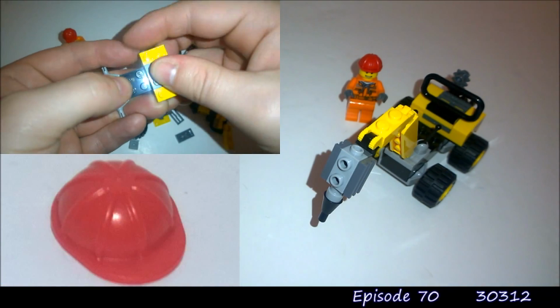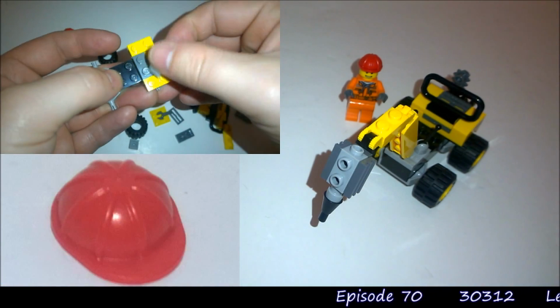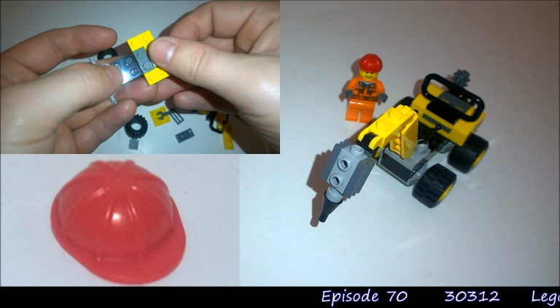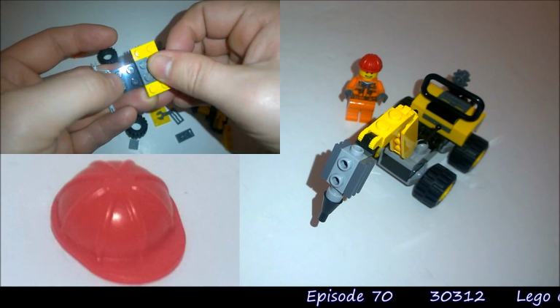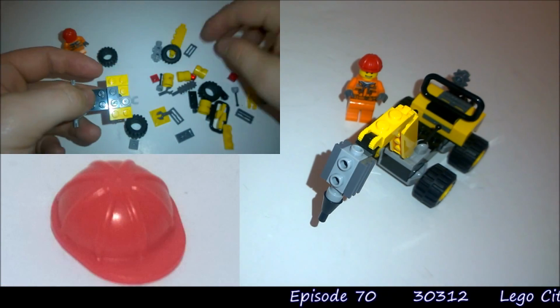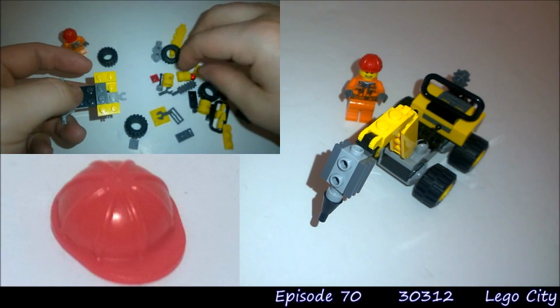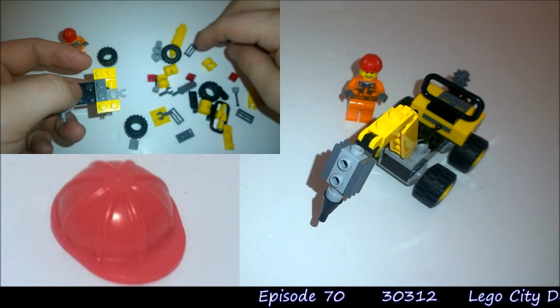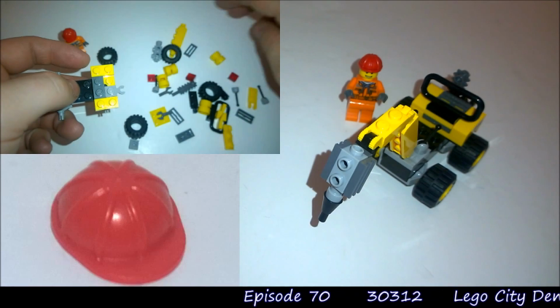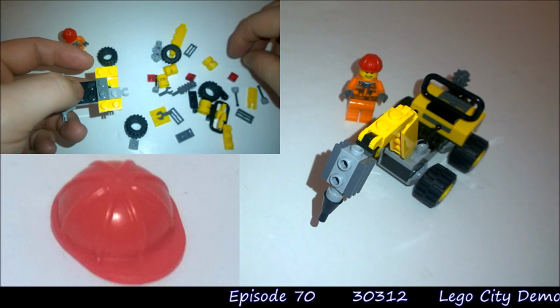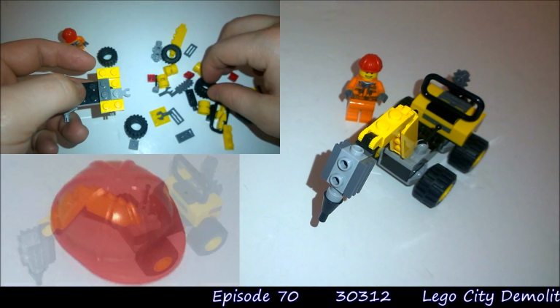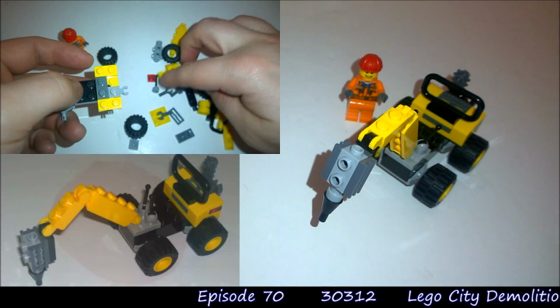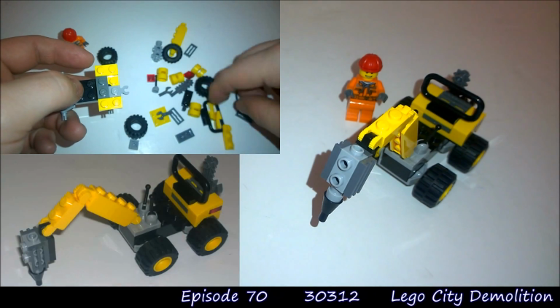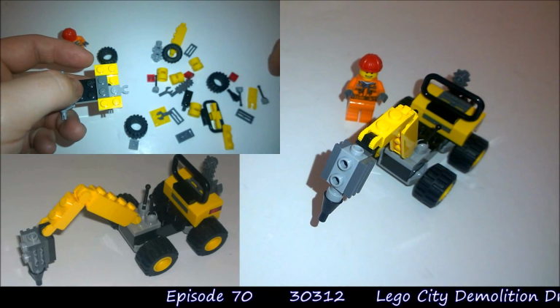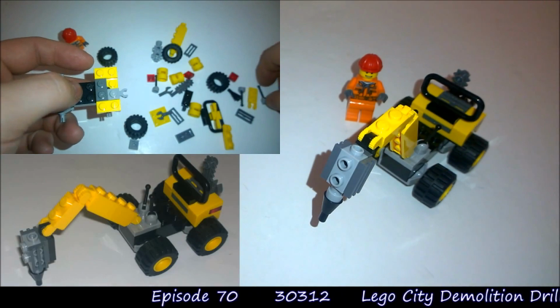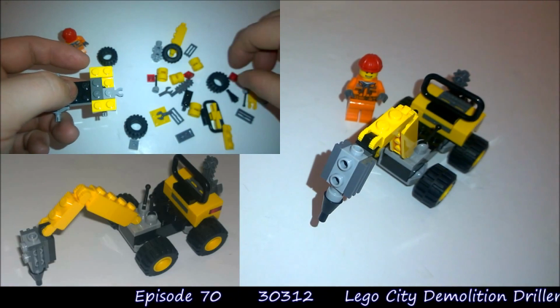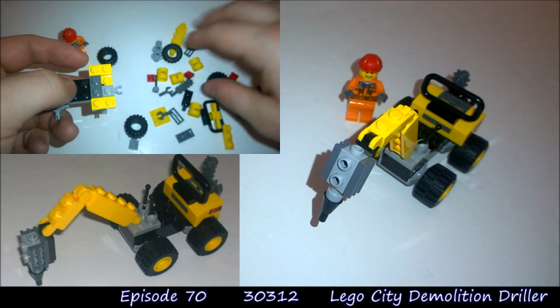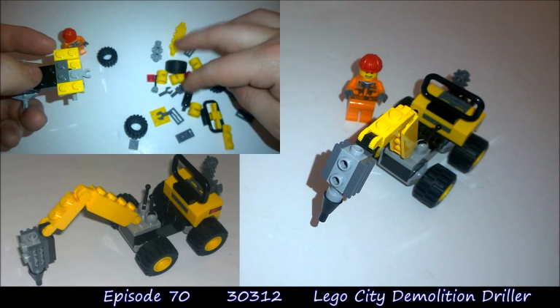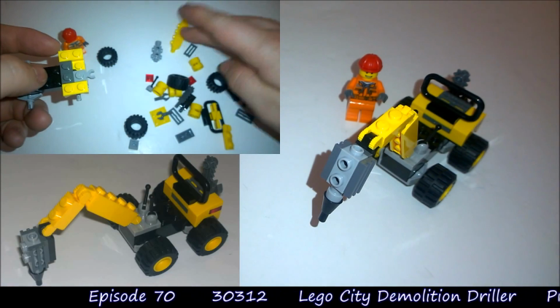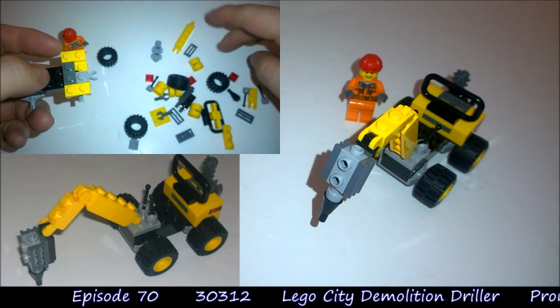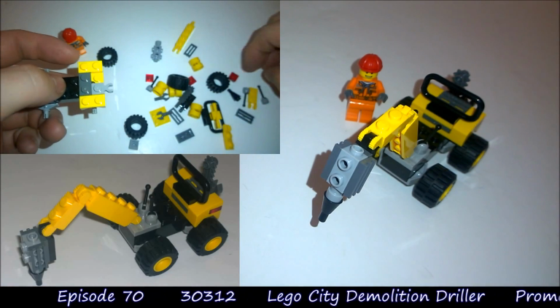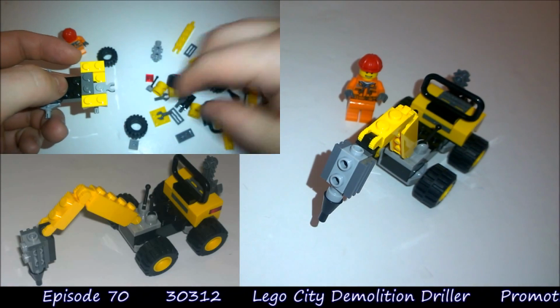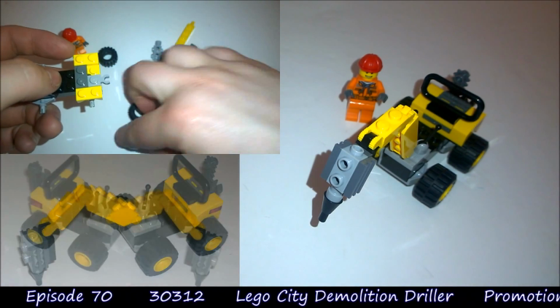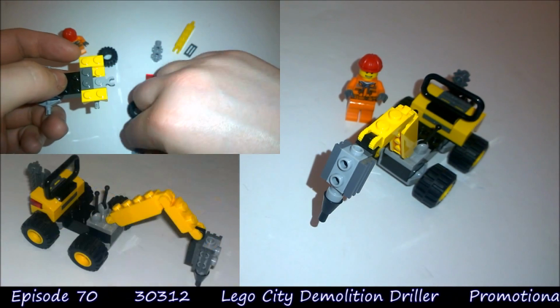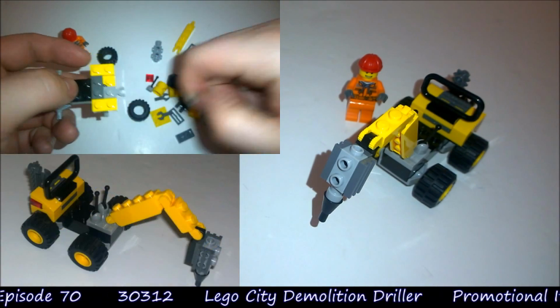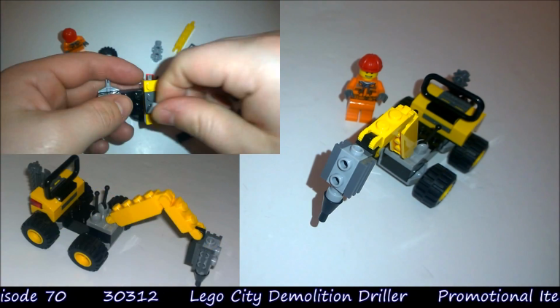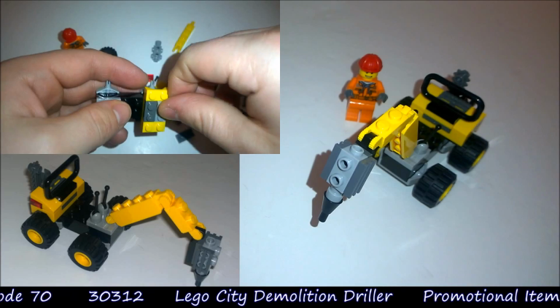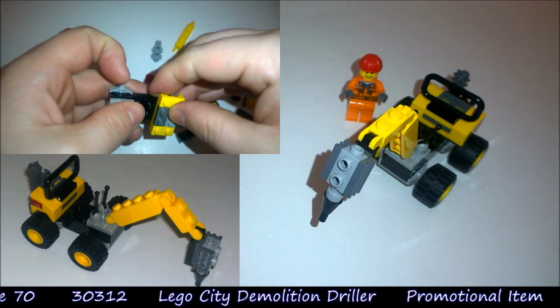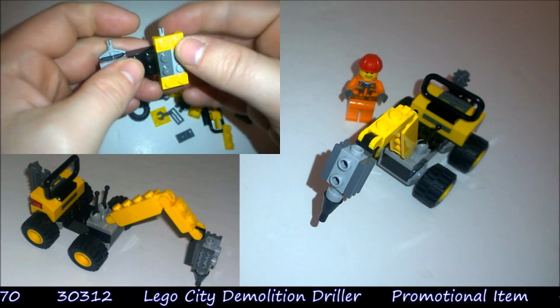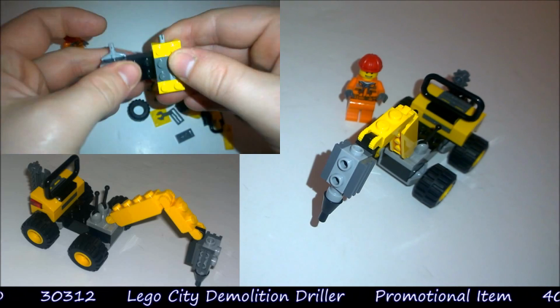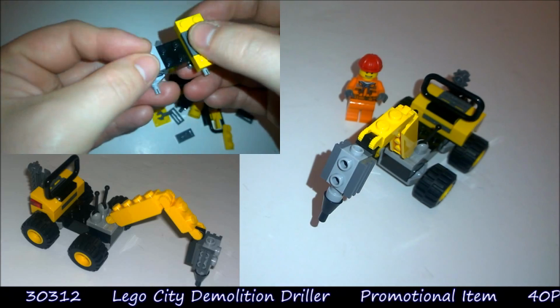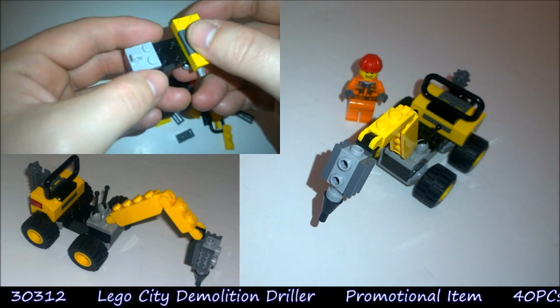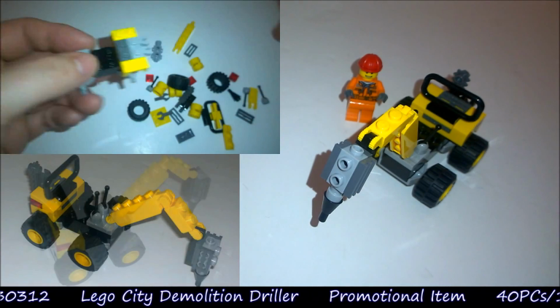Also, just to finish off the minifigure, he has this red hard hat that has quite a small peak.